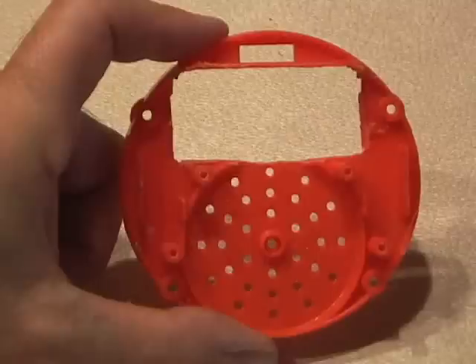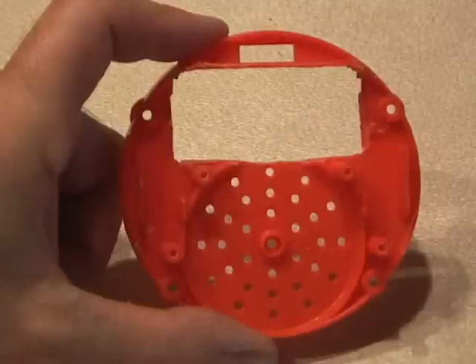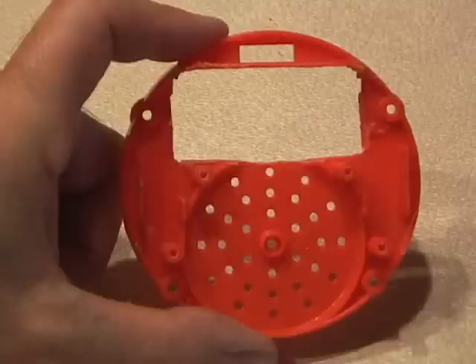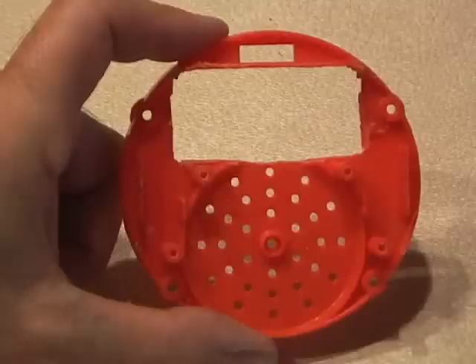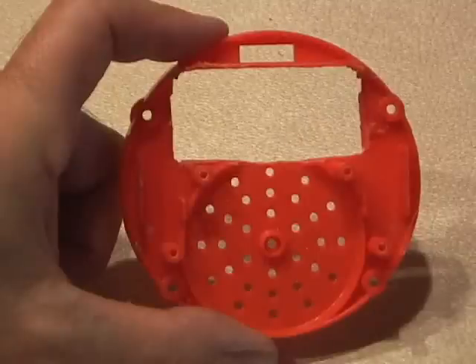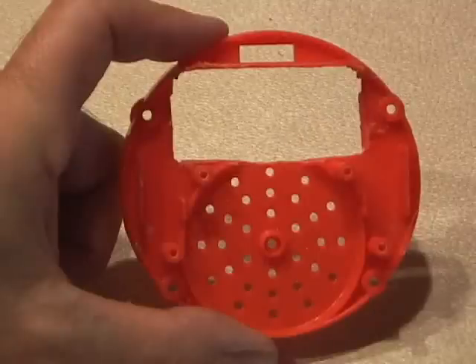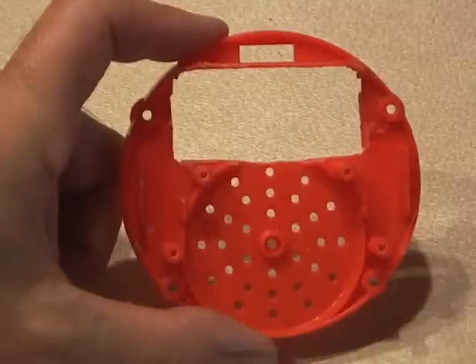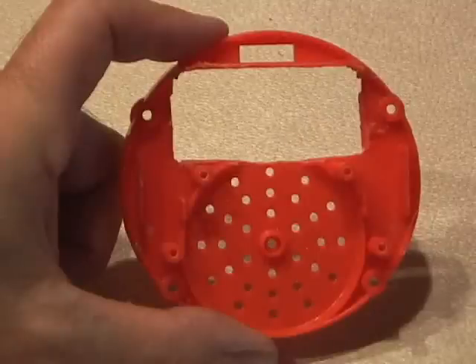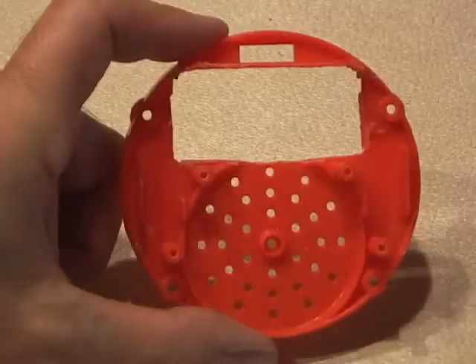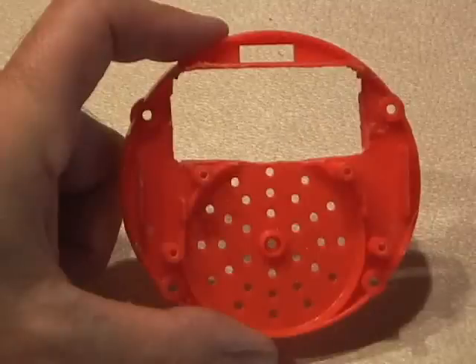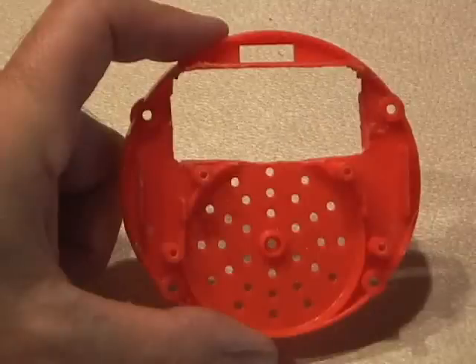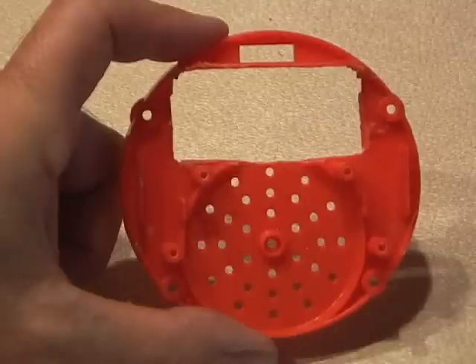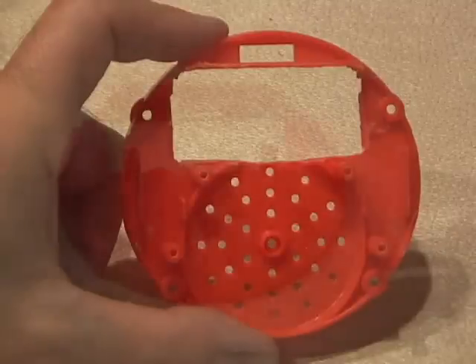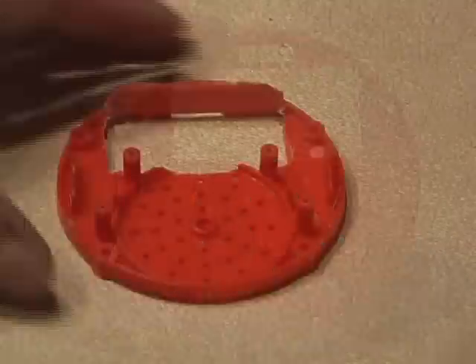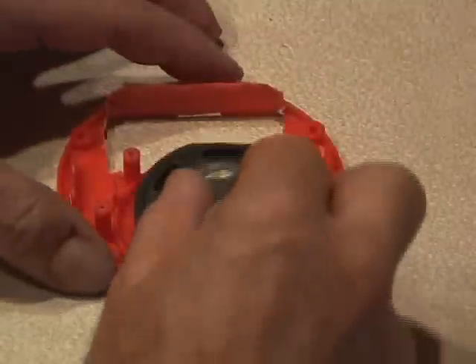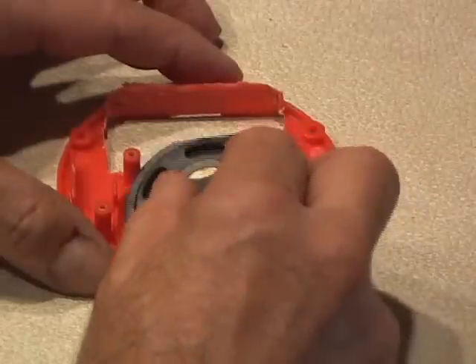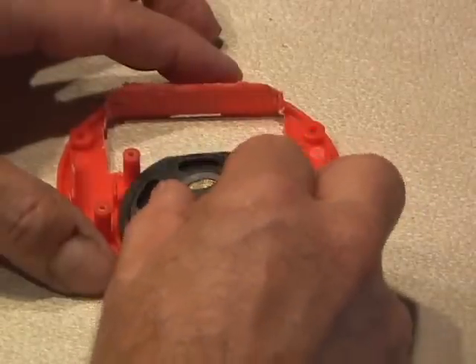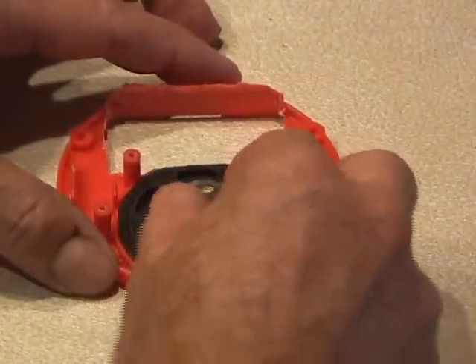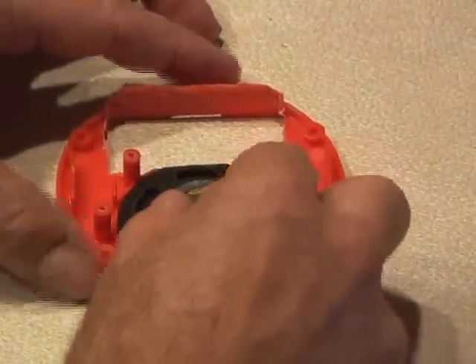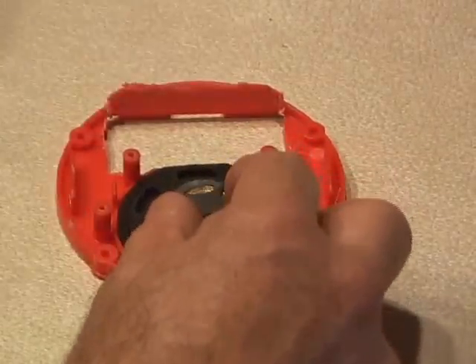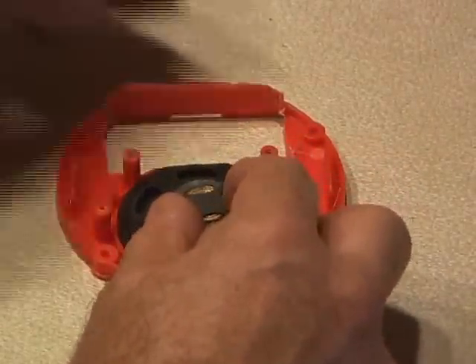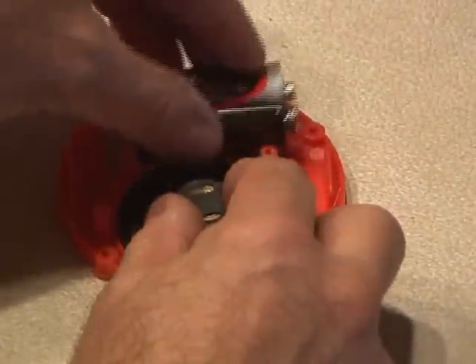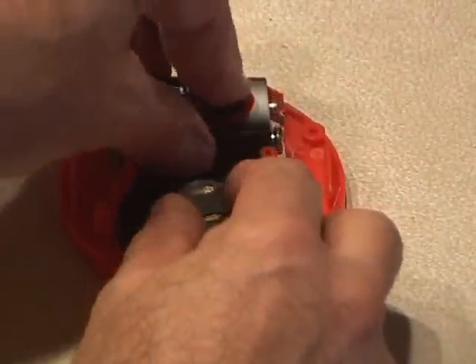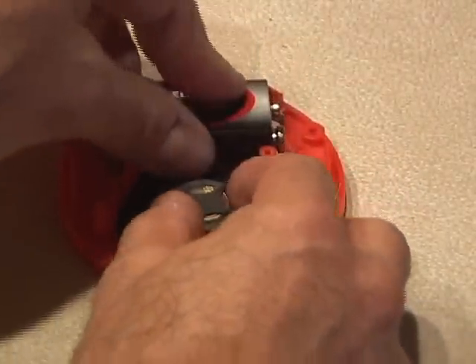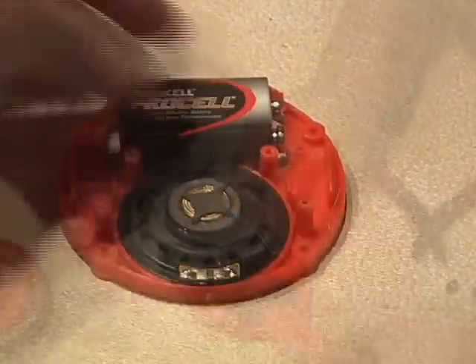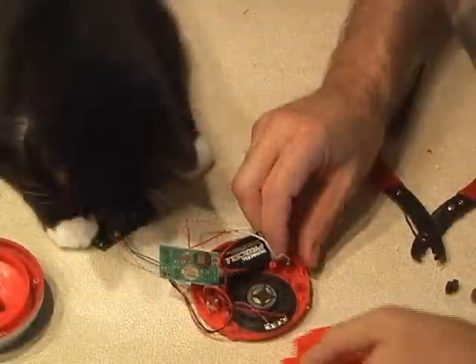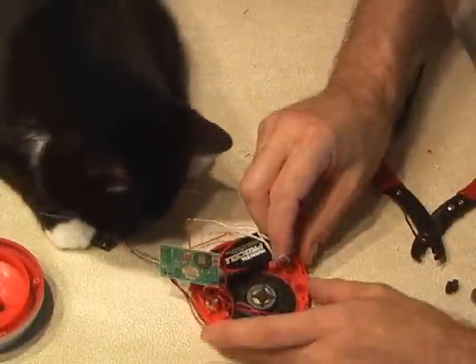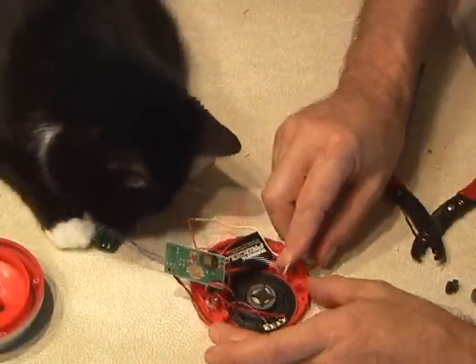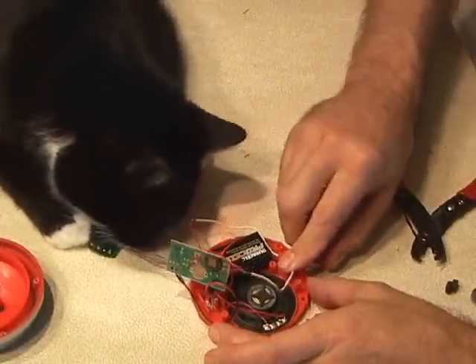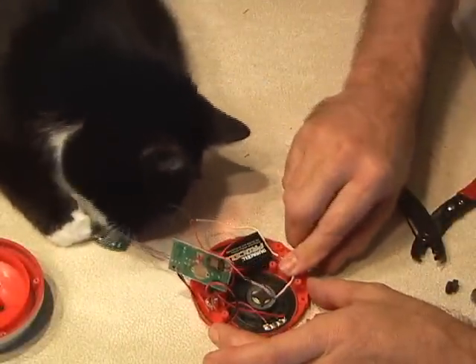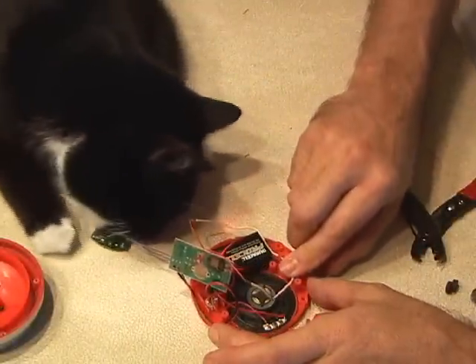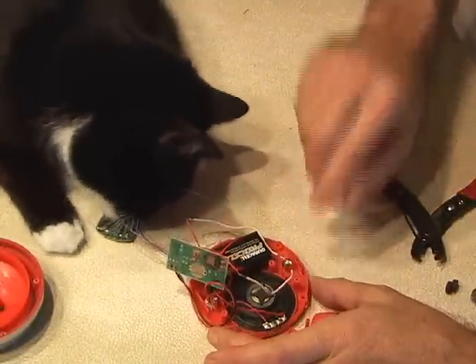Using a Dremel, you need to cut open the original battery compartment in order to fit a 9-volt battery inside. Reinstall the speaker in its original compartment and install the 9-volt battery. Then with the help of my cat, I wired the recording module and the original circuit board.